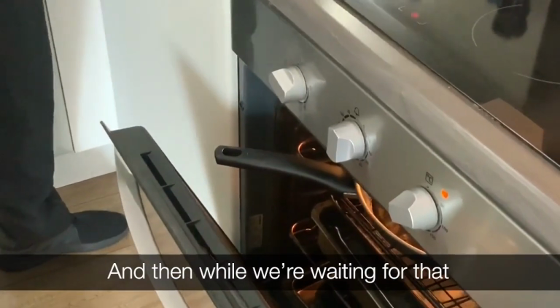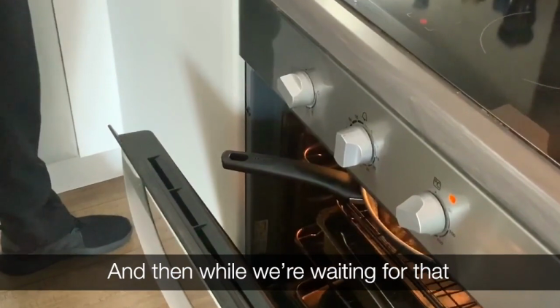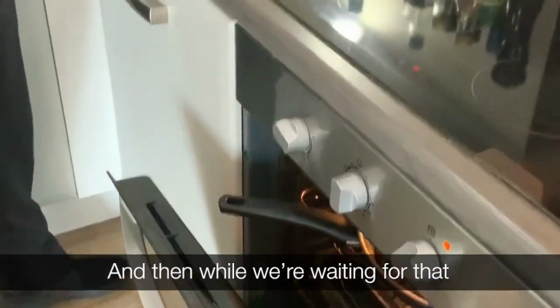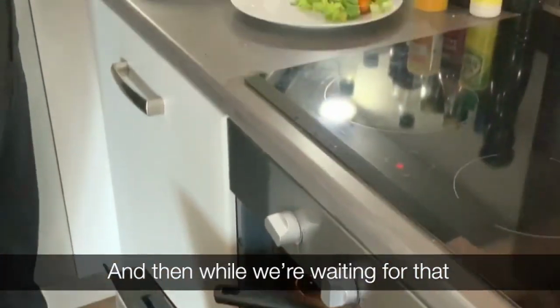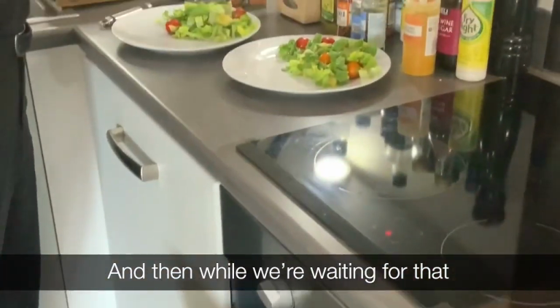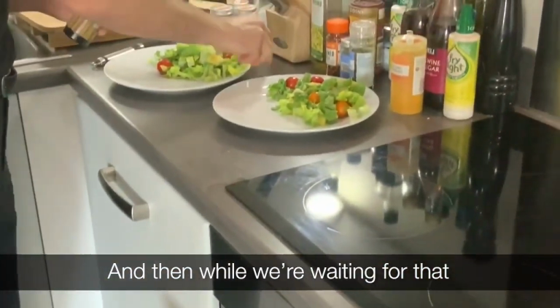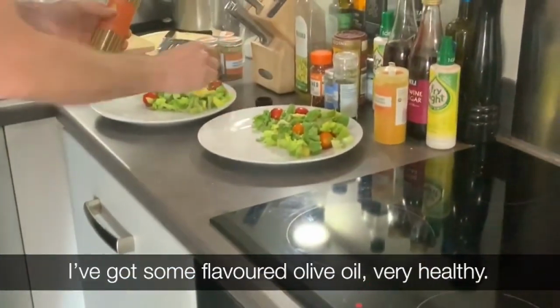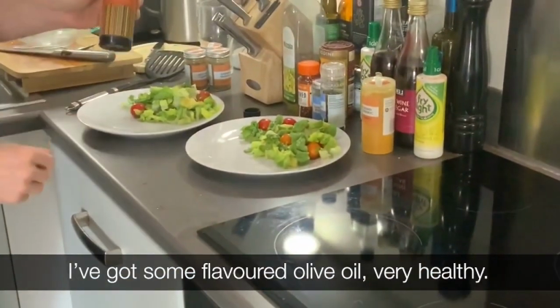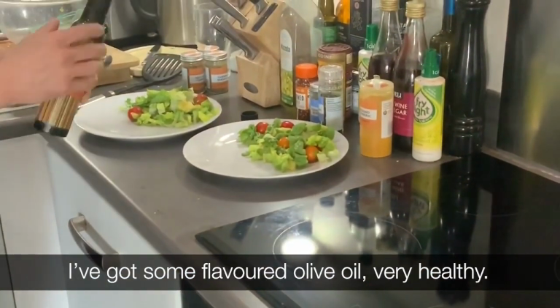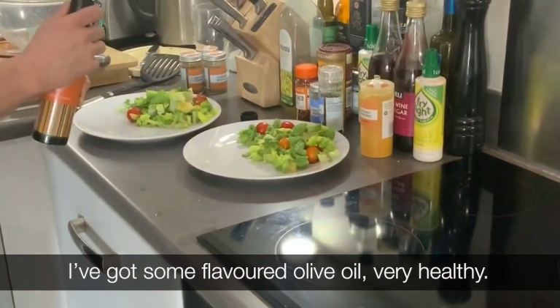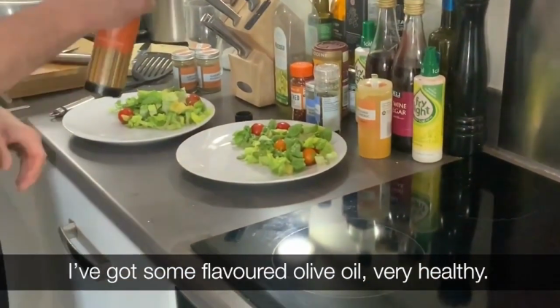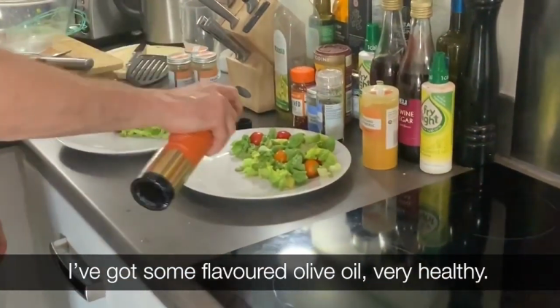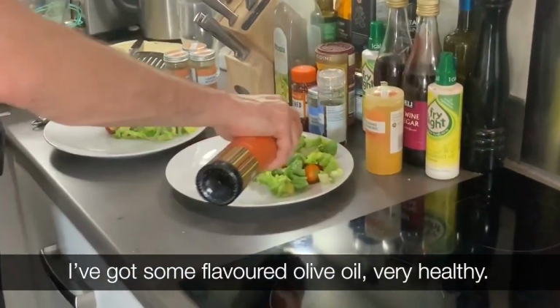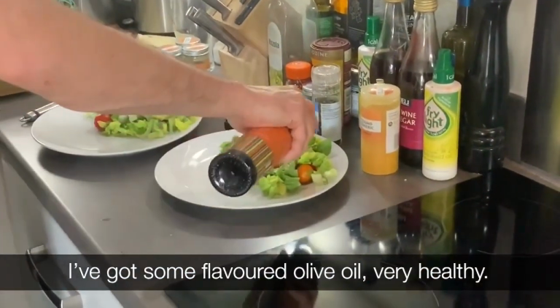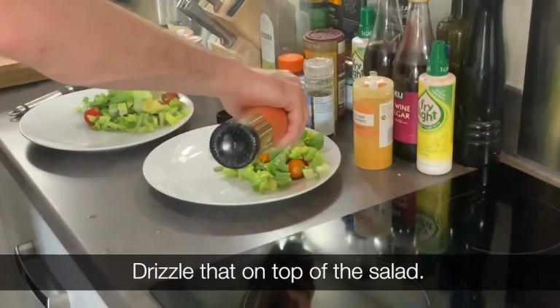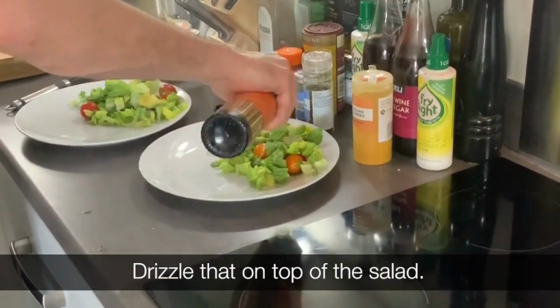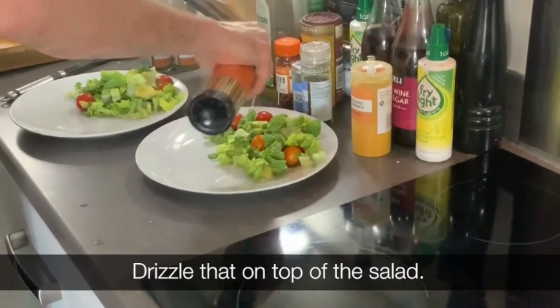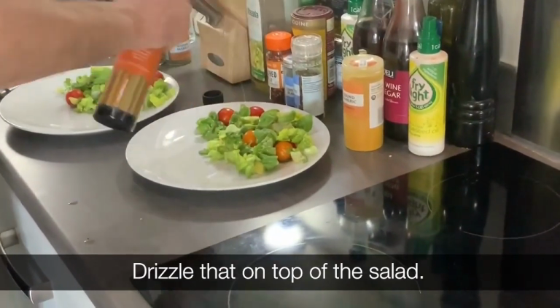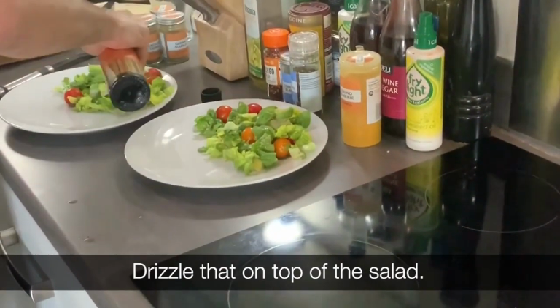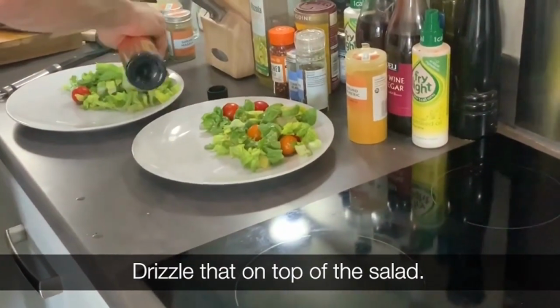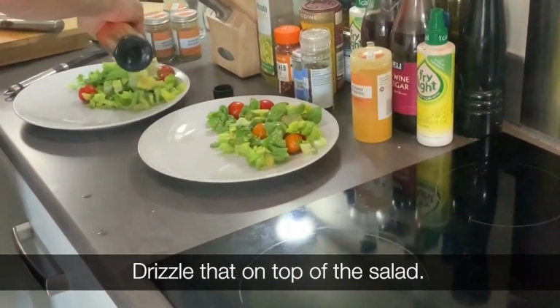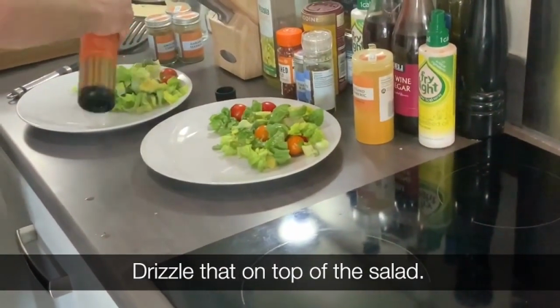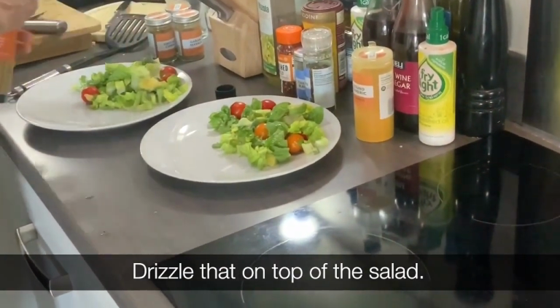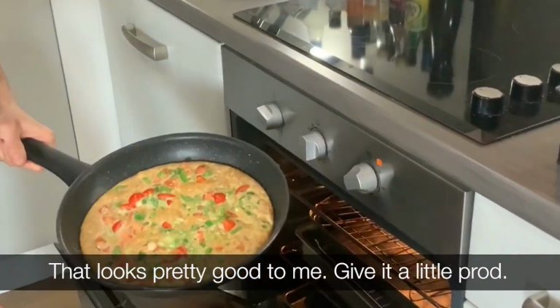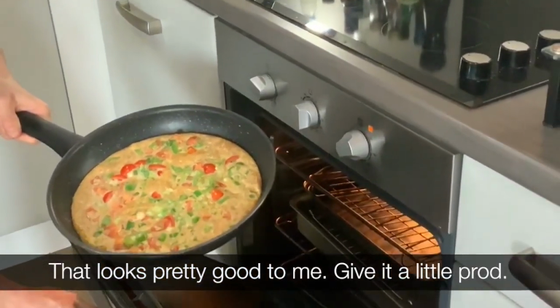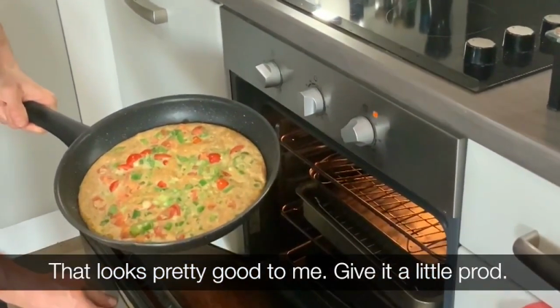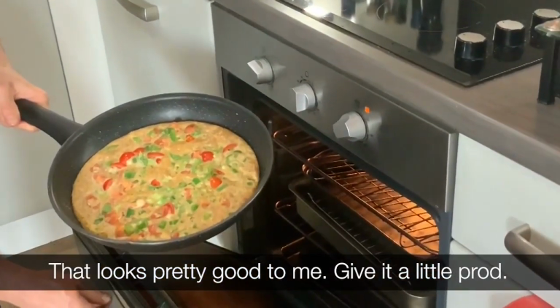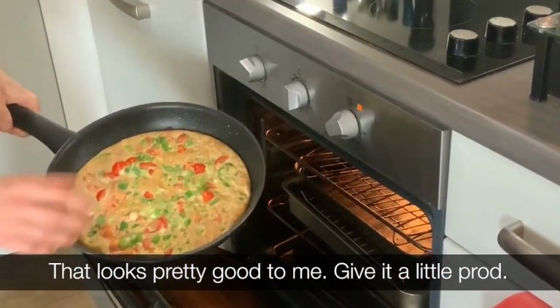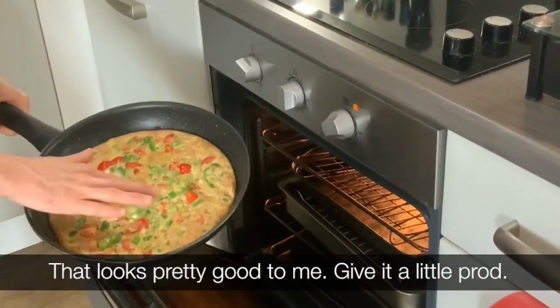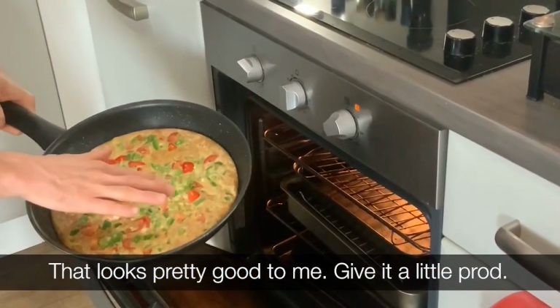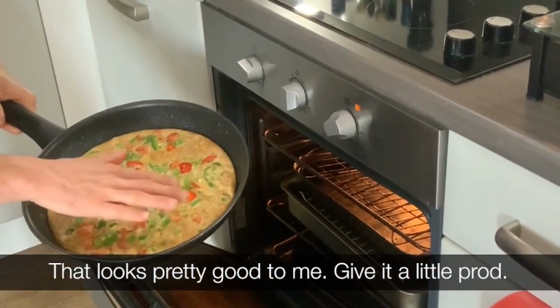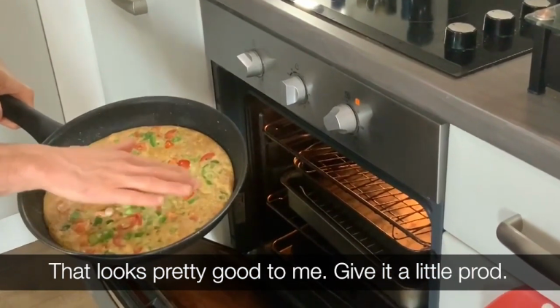And then, while we're waiting for that, some flavoured olive oil — very healthy. Drizzle all that into the salad. That looks pretty good to me.